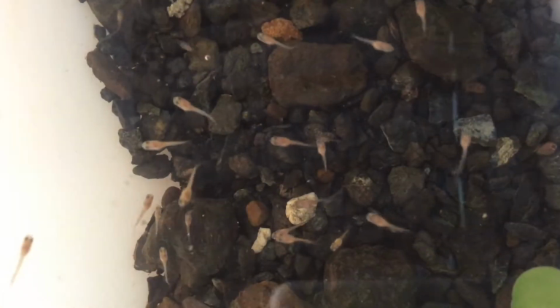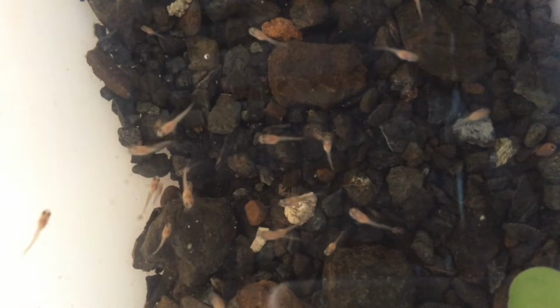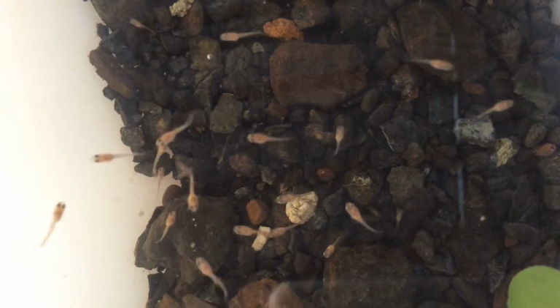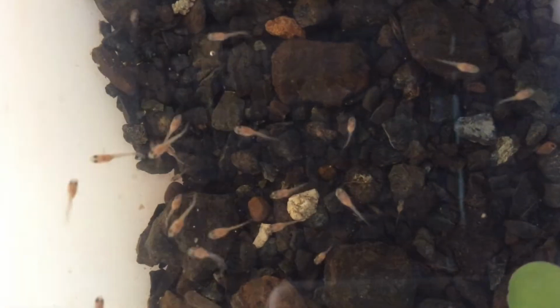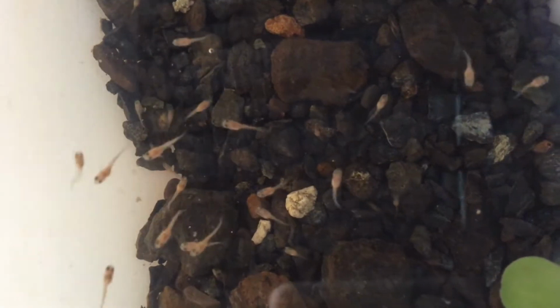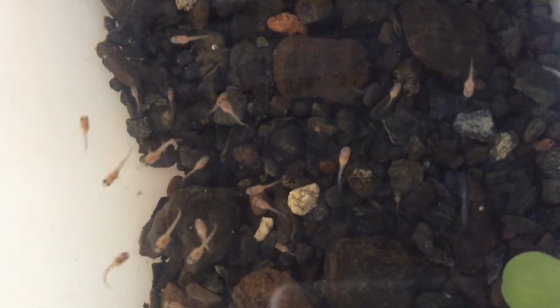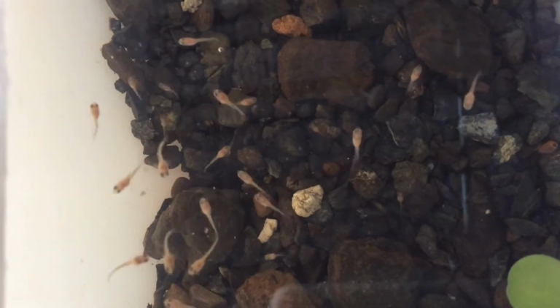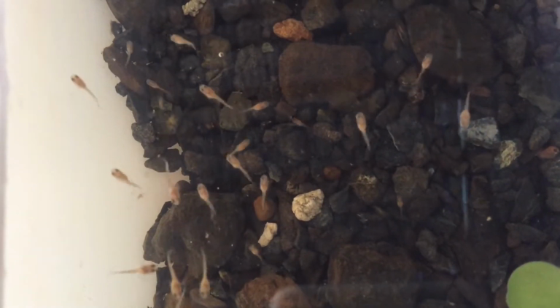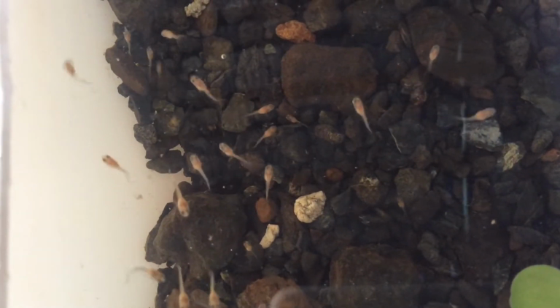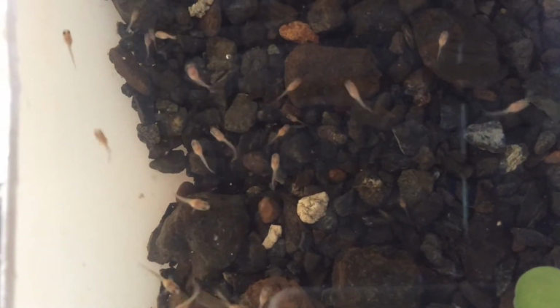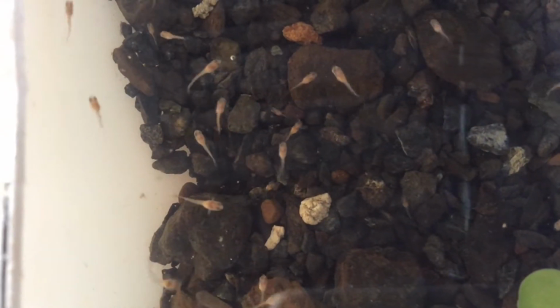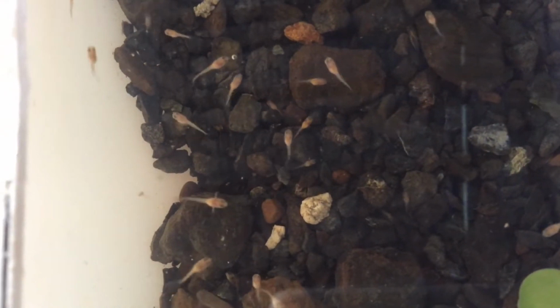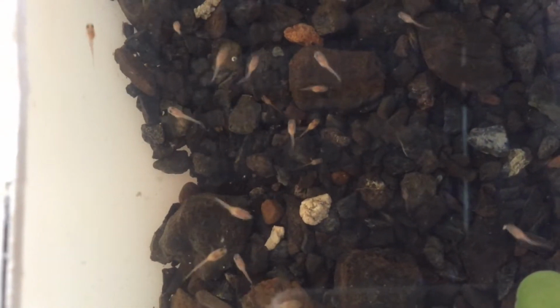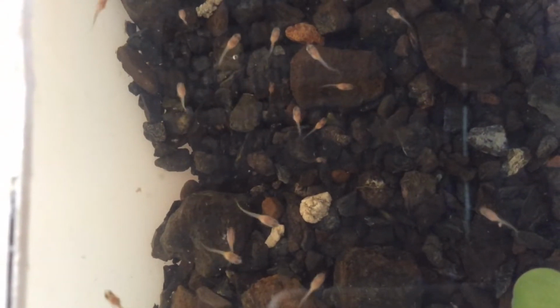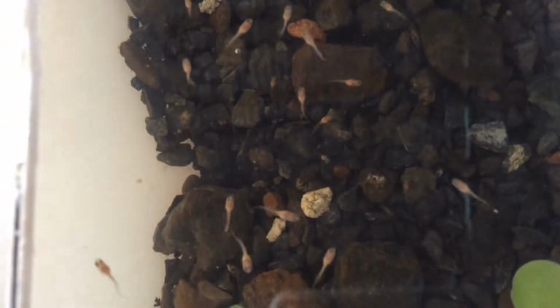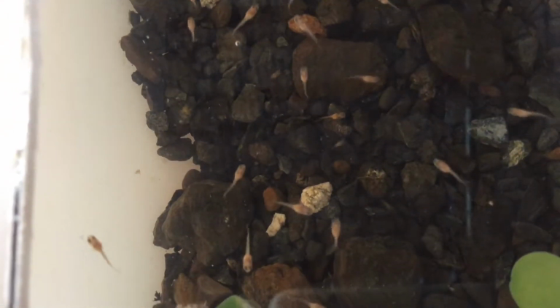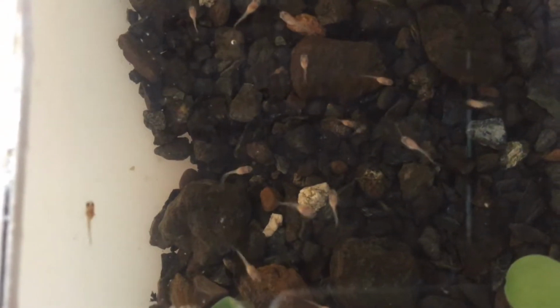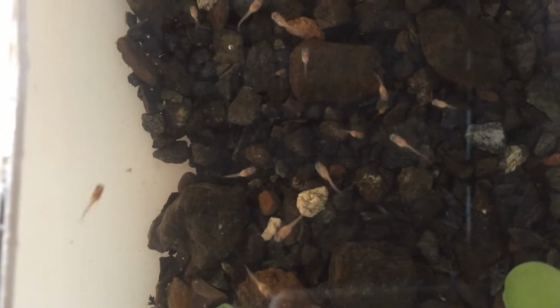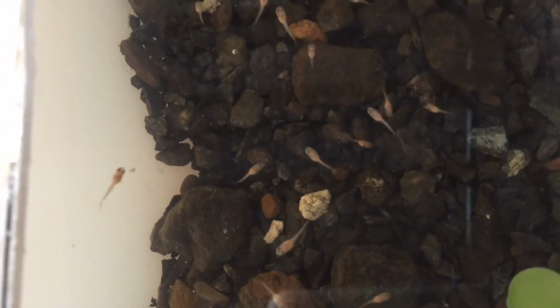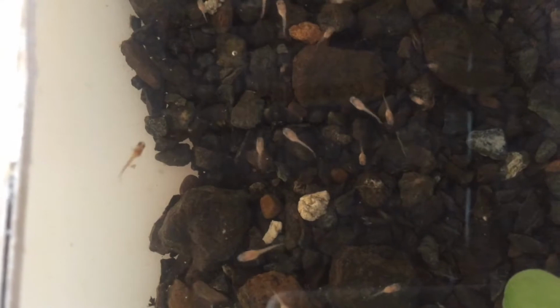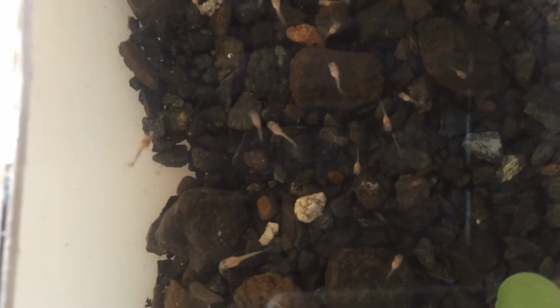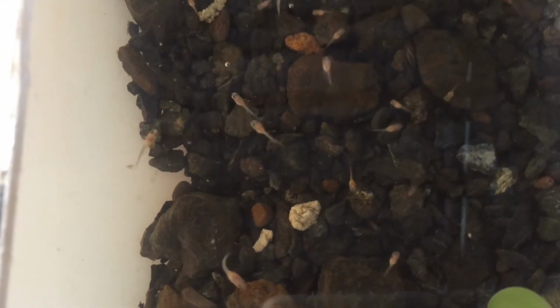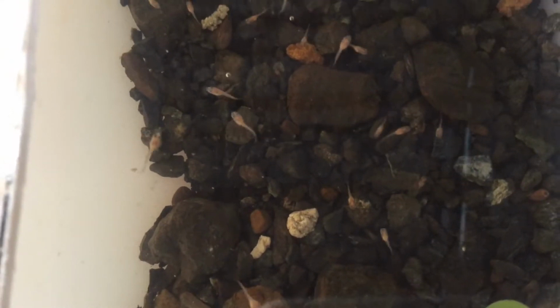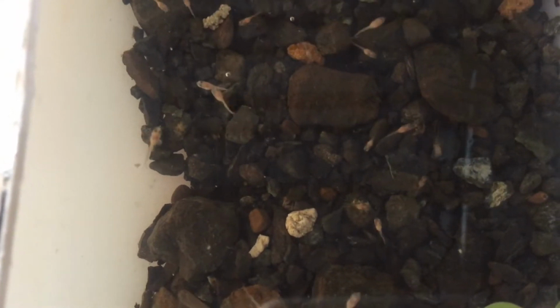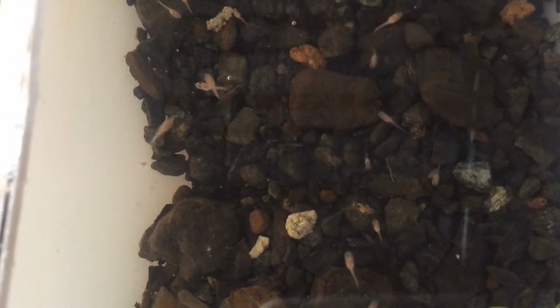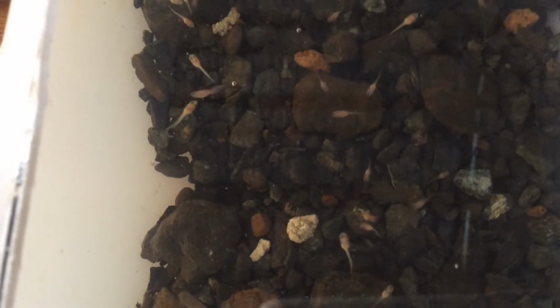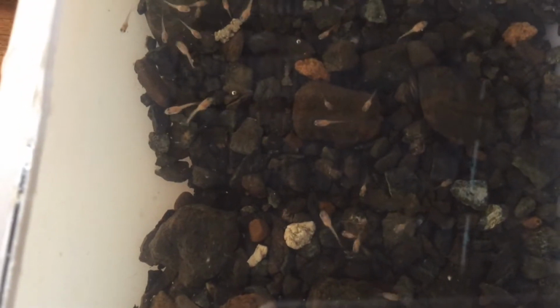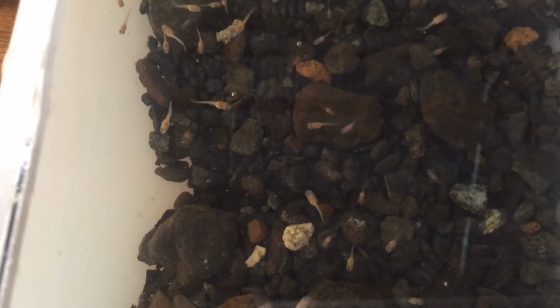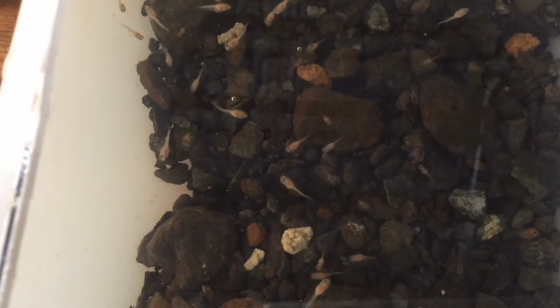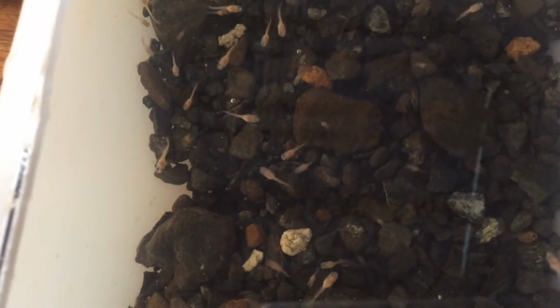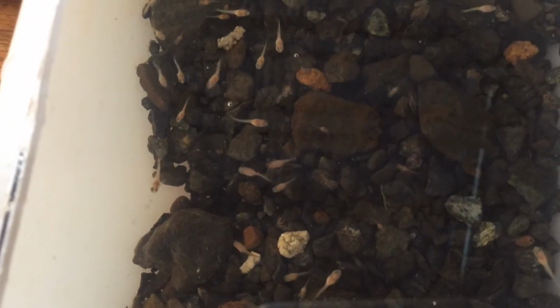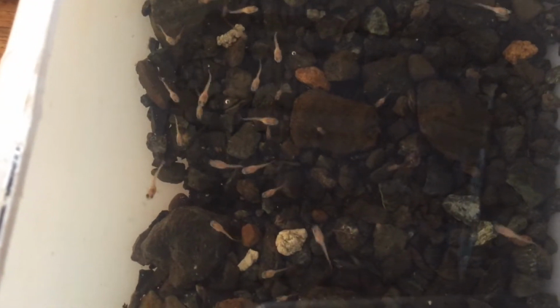These are my red Guppy fry, and as you will see, they are happy eating the Paramecium and Daphnia pulex.